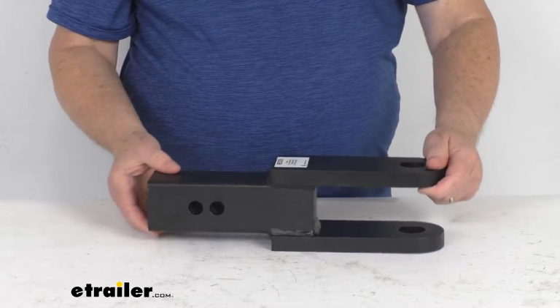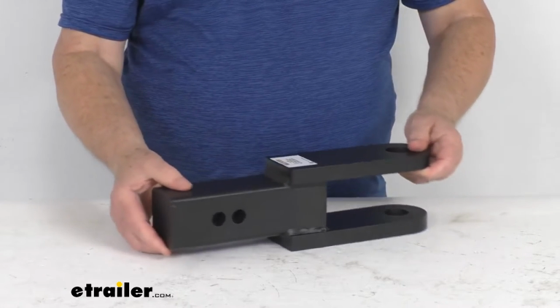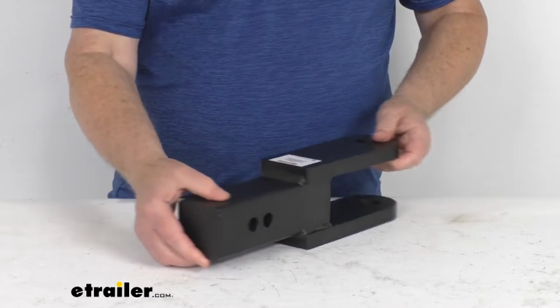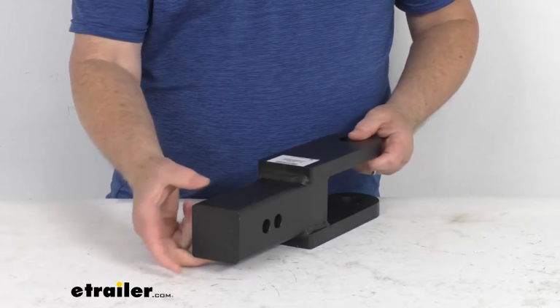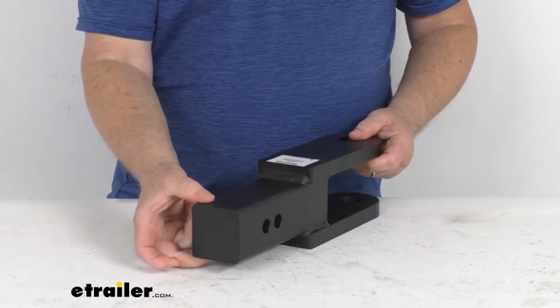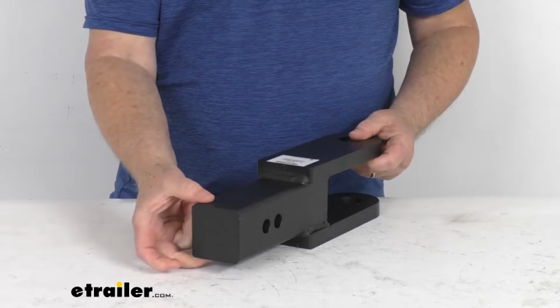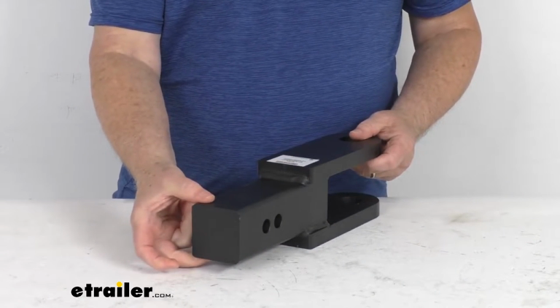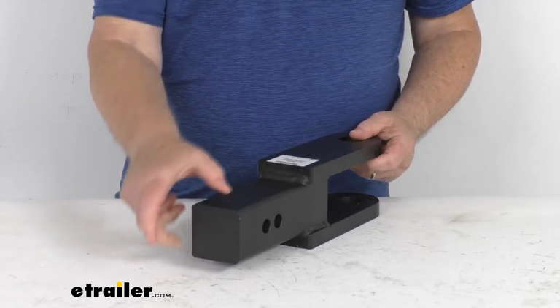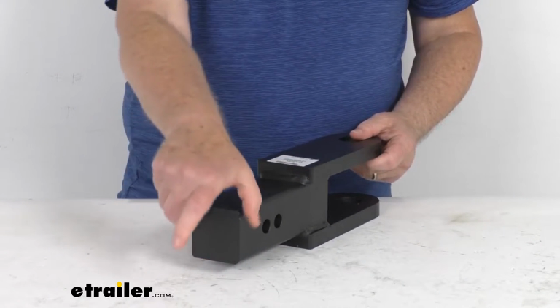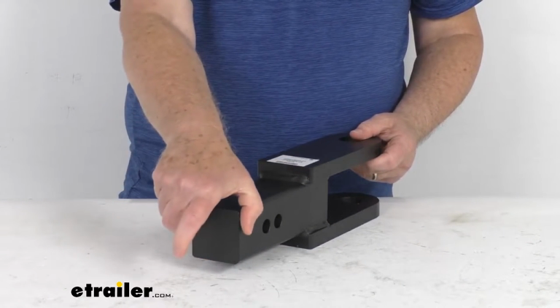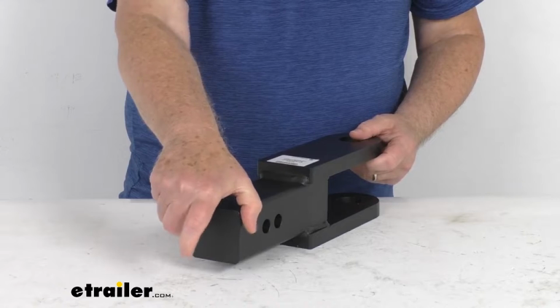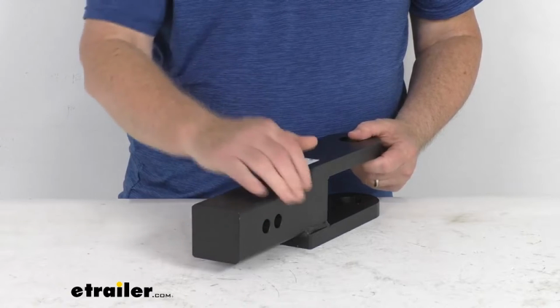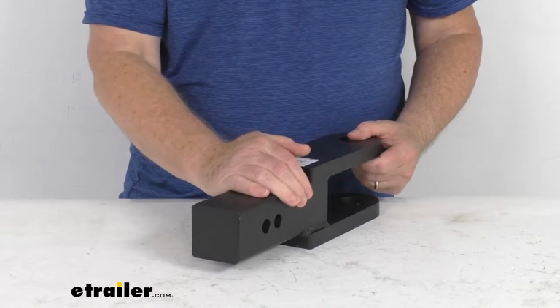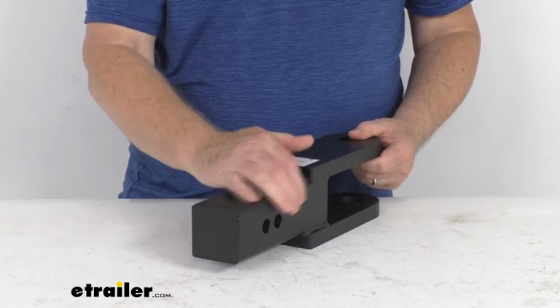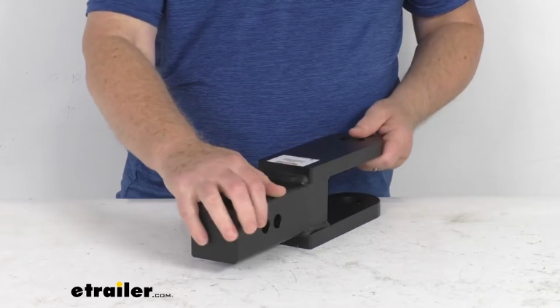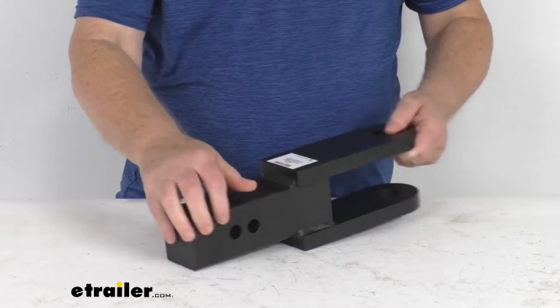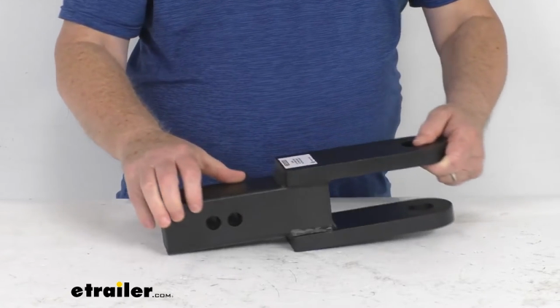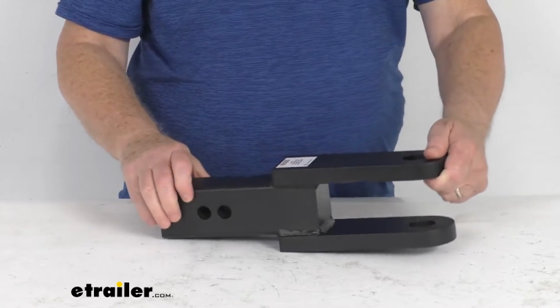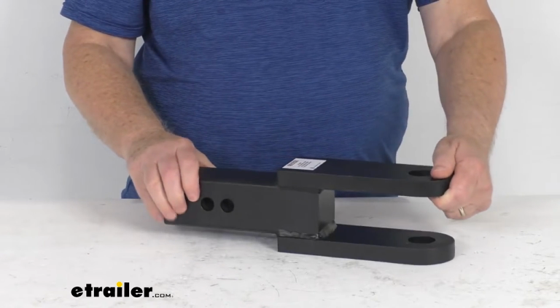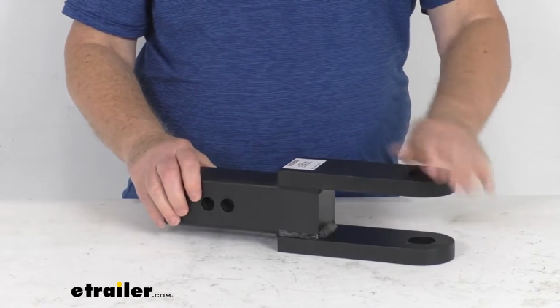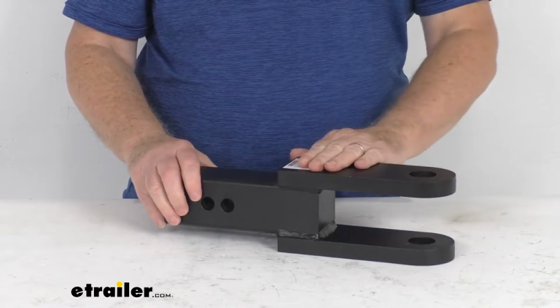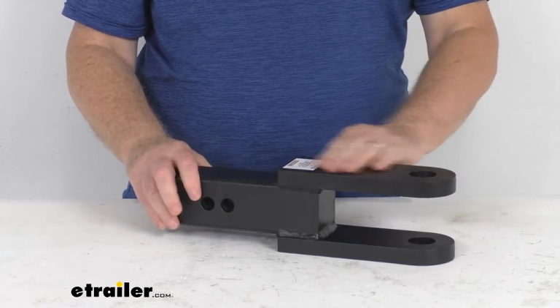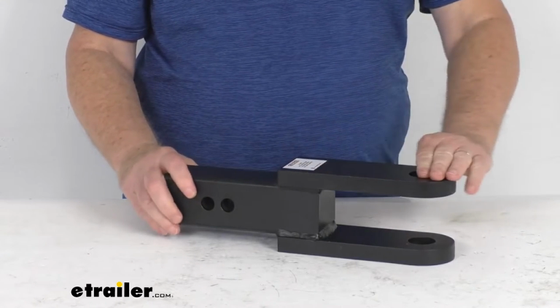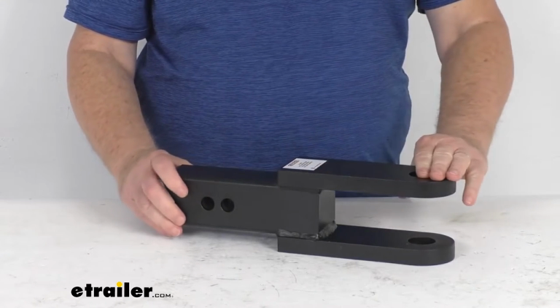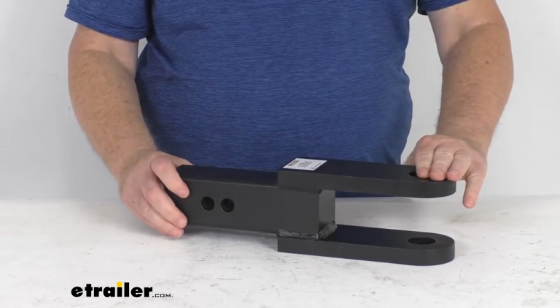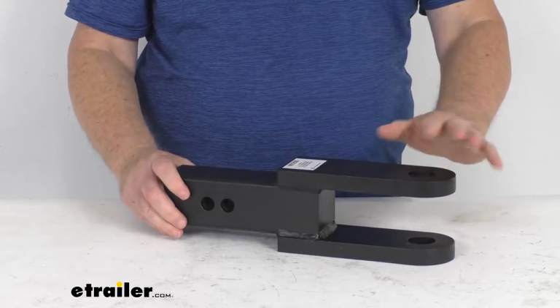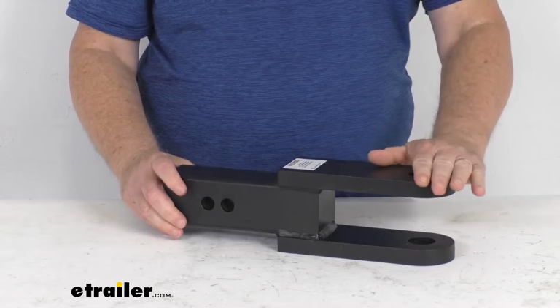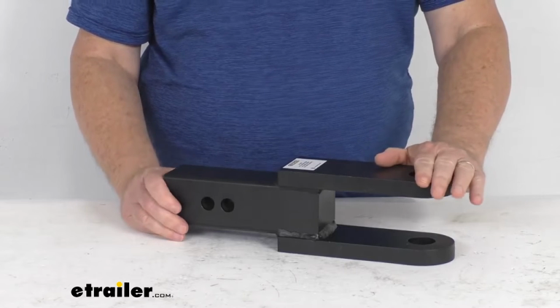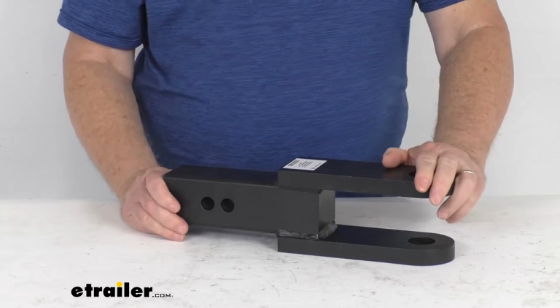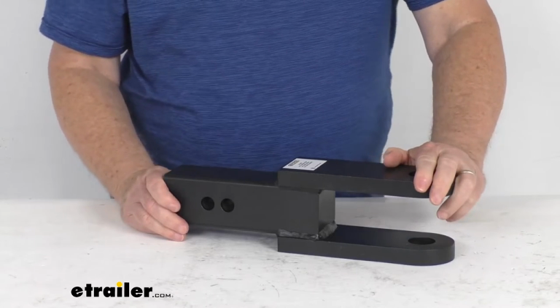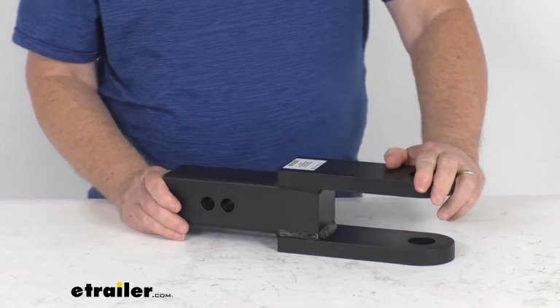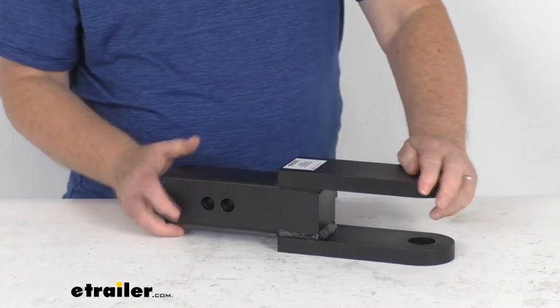The application slides into a two and a half inch by two and a half inch trailer hitch receiver. Gross towing weight capacity on this is 21,000 pounds. Tongue weight capacity is 2,000 pounds.